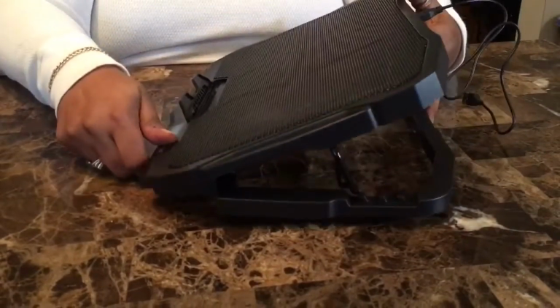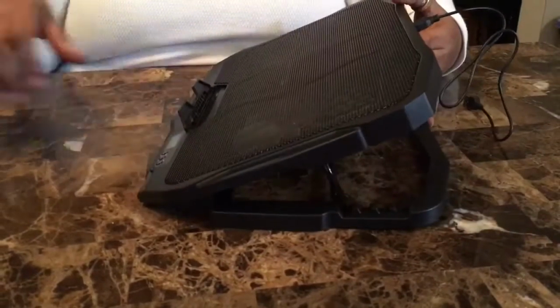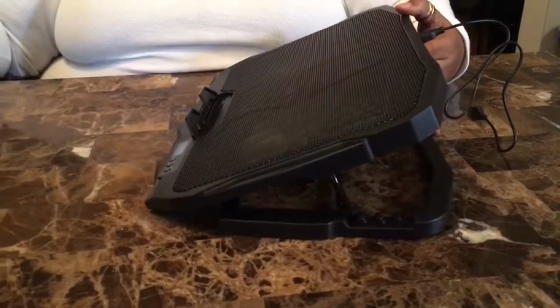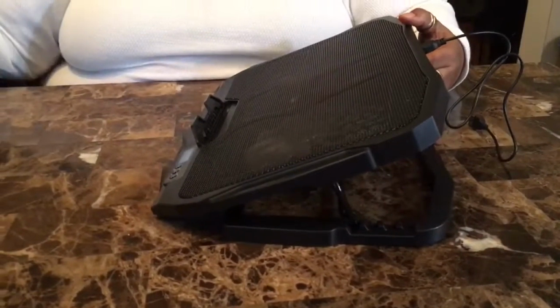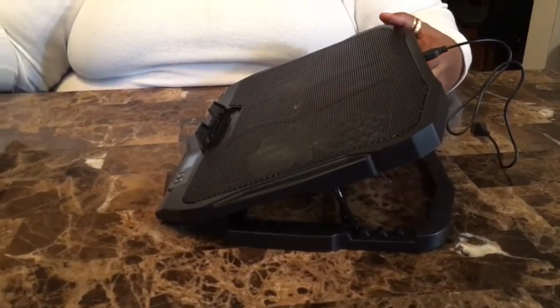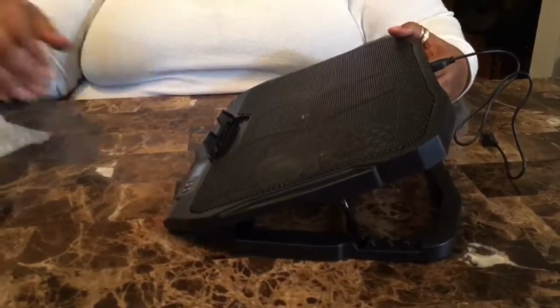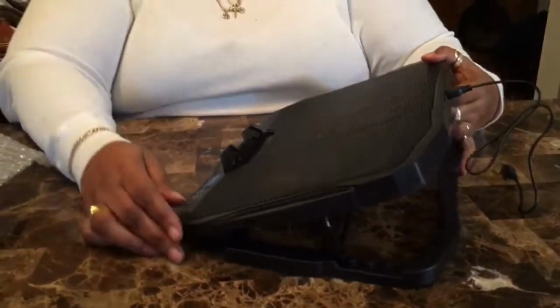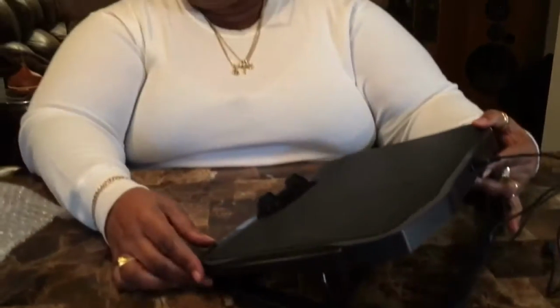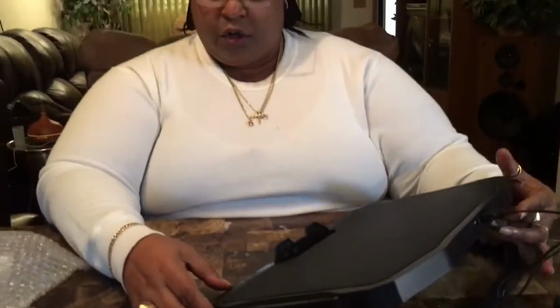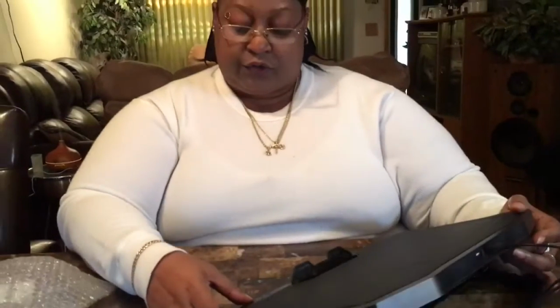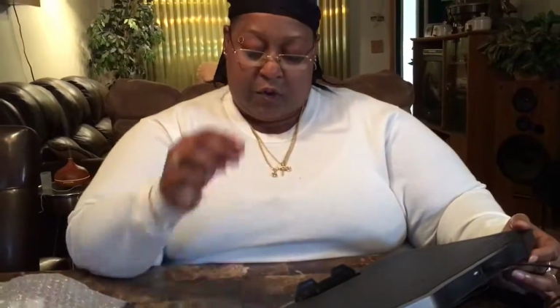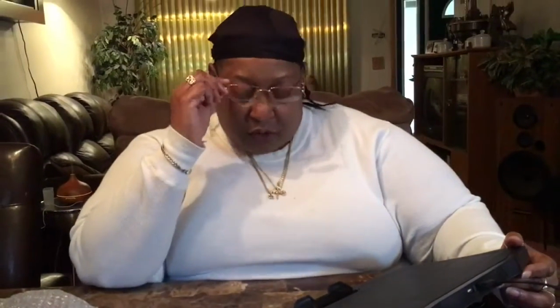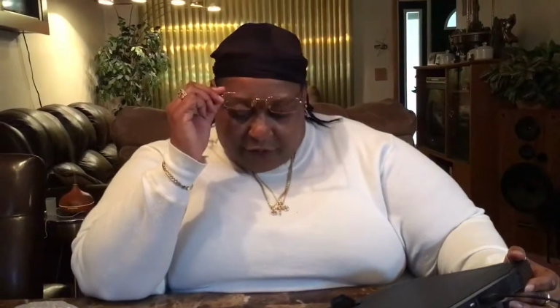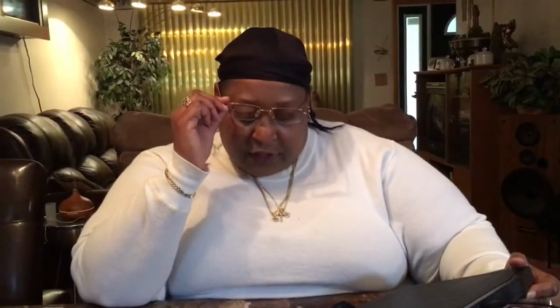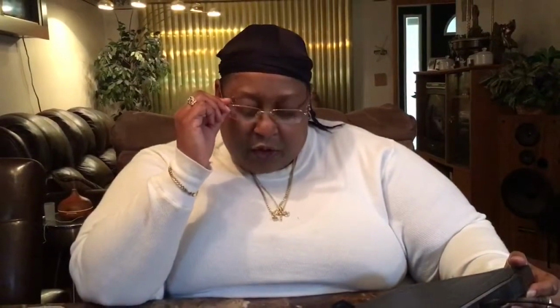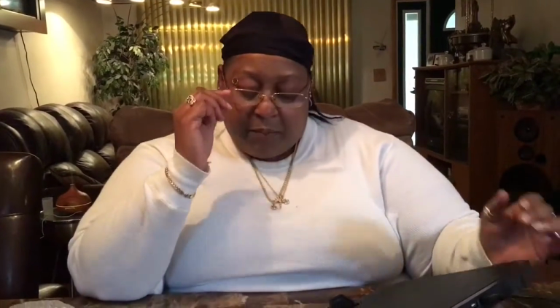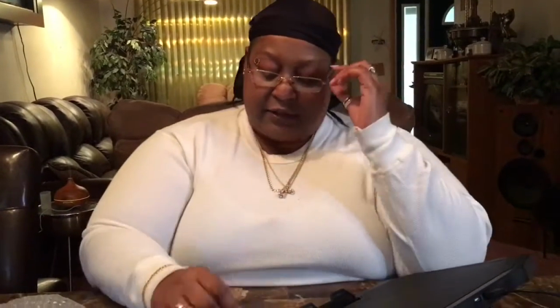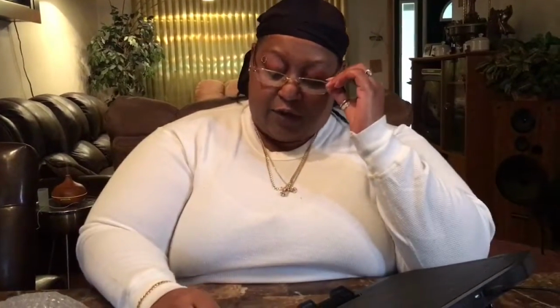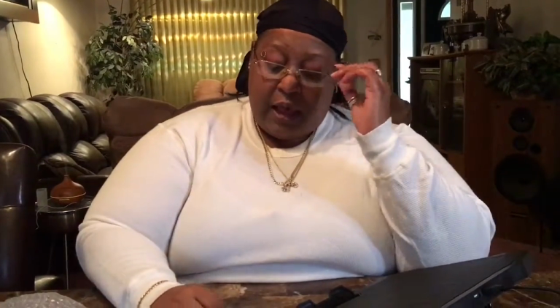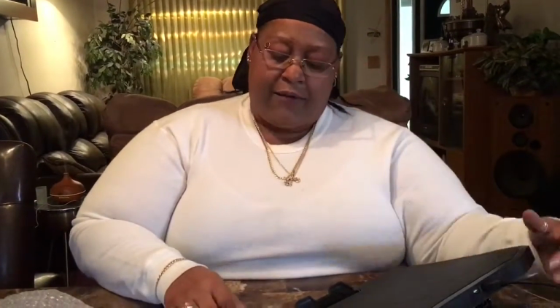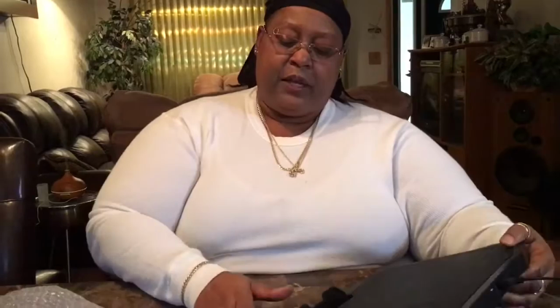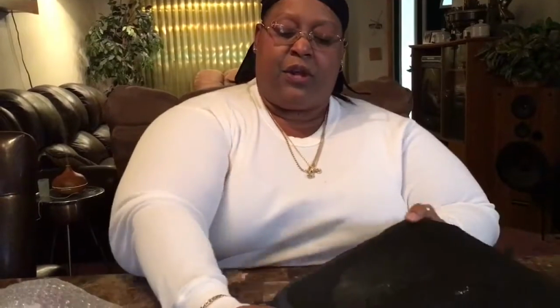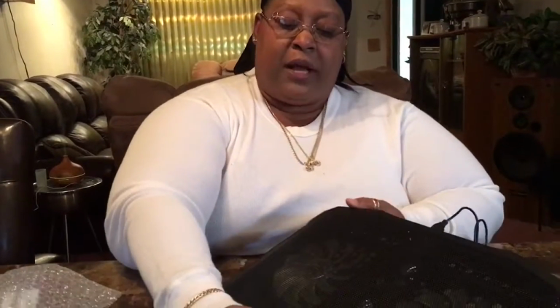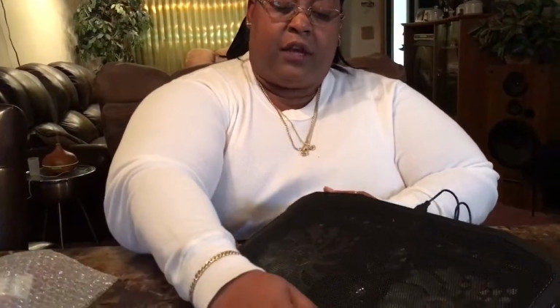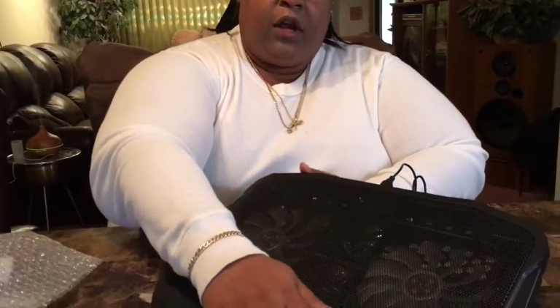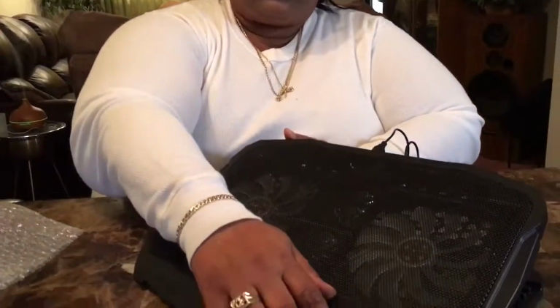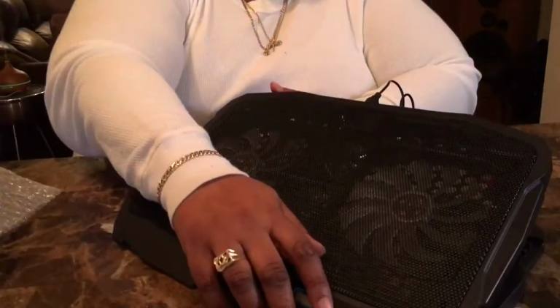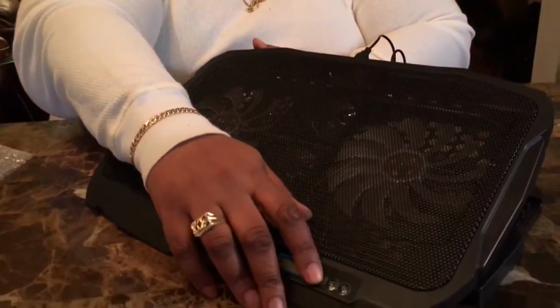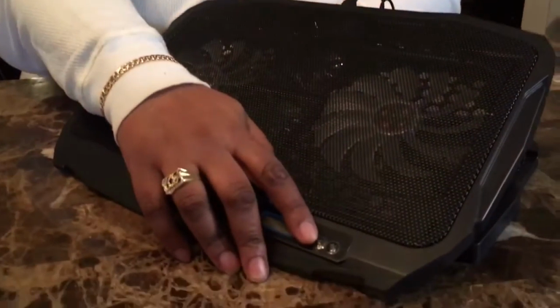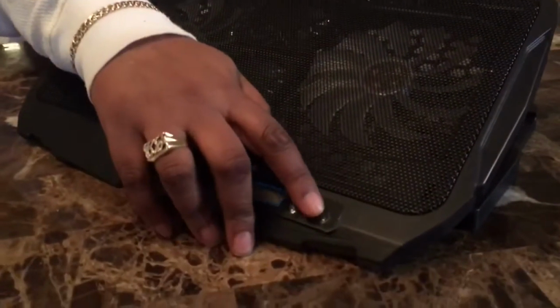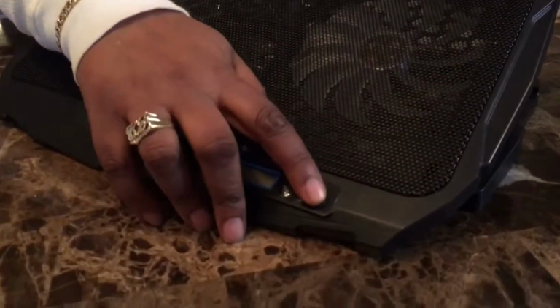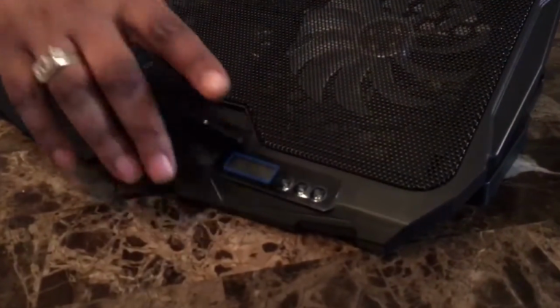It did not come with any instructions, so I'm going to have to figure this out by myself. However, there's three little buttons here — it looks like it's fast, slow, on and off.